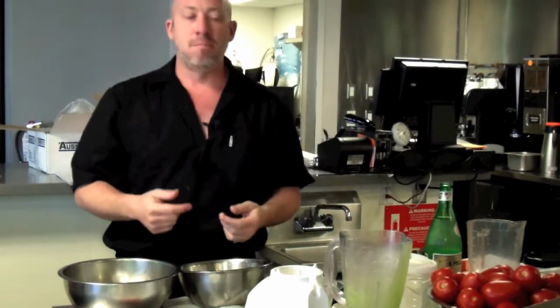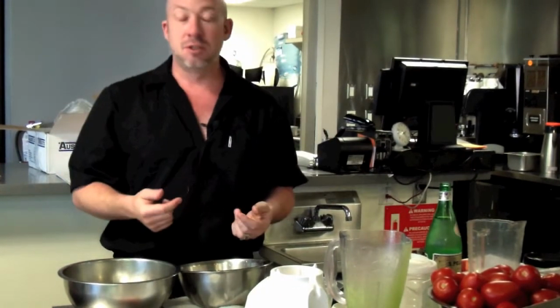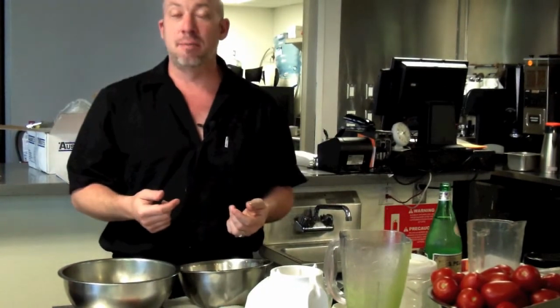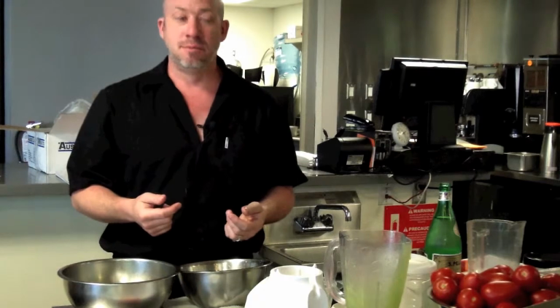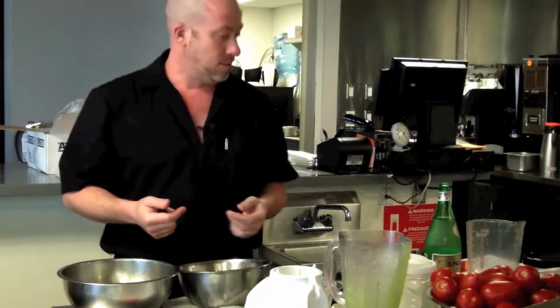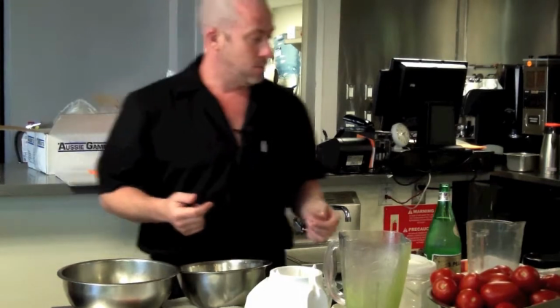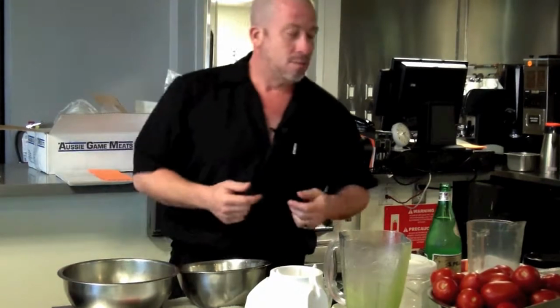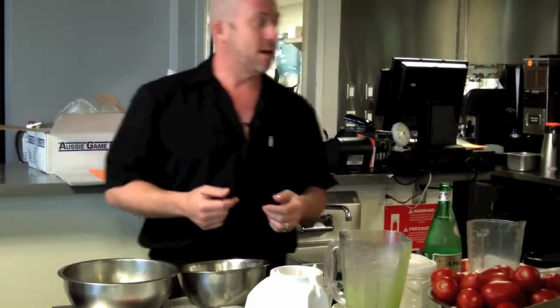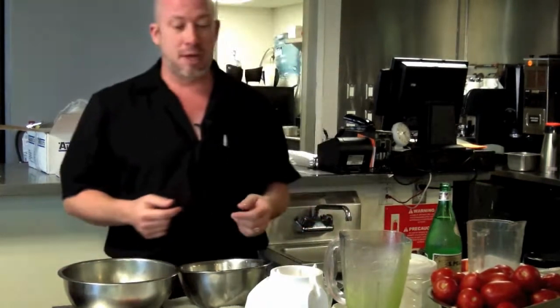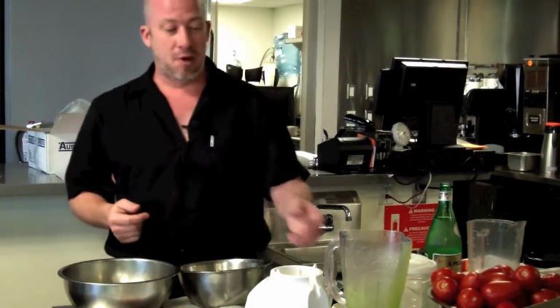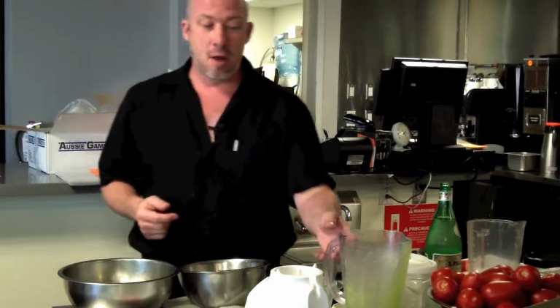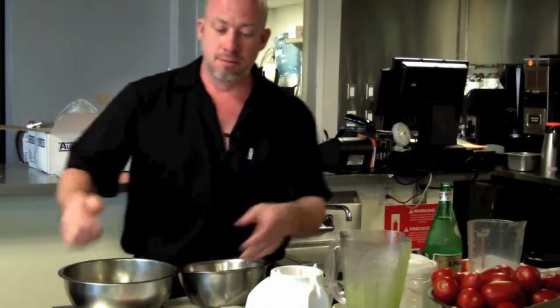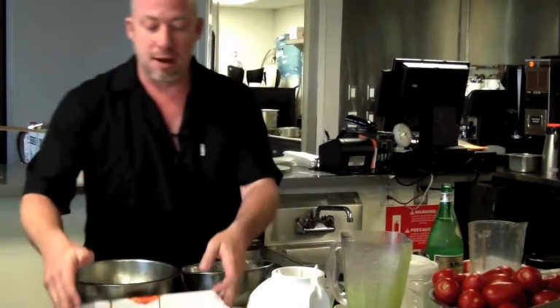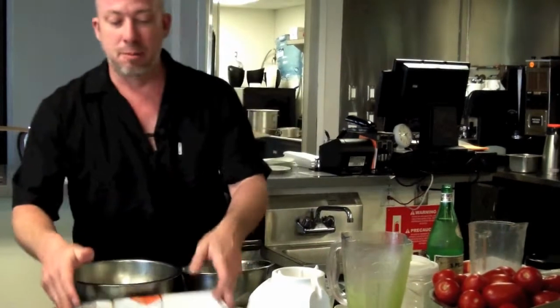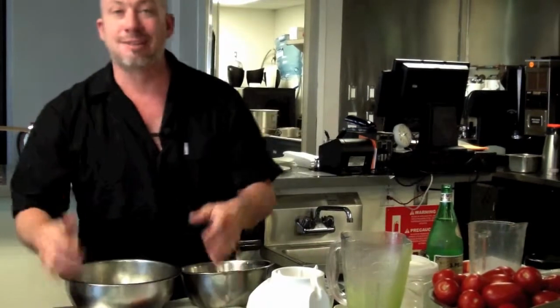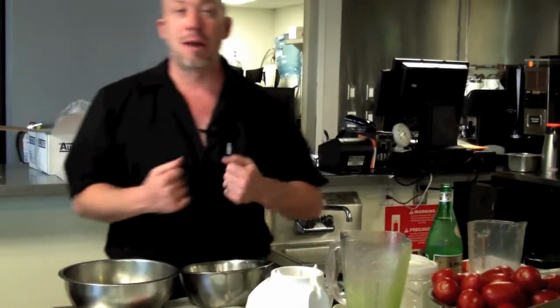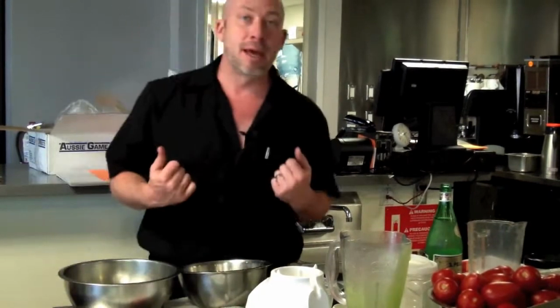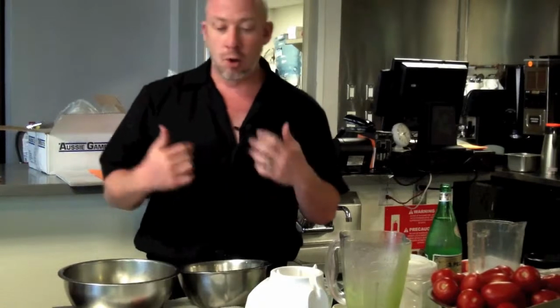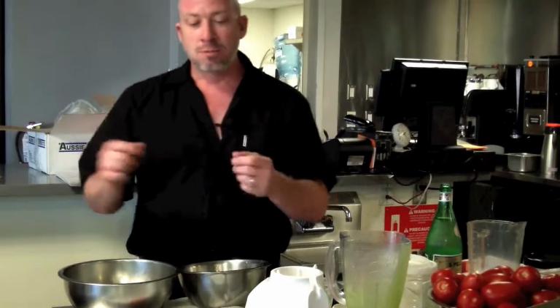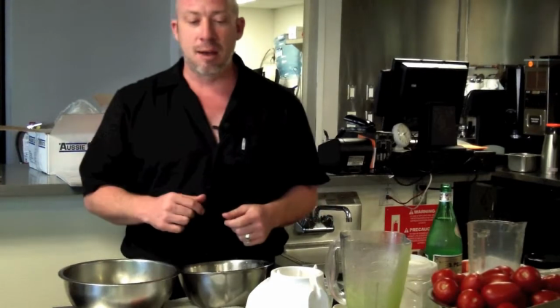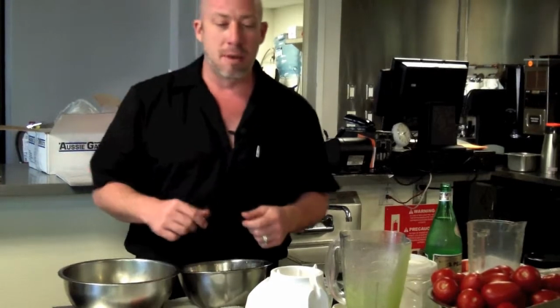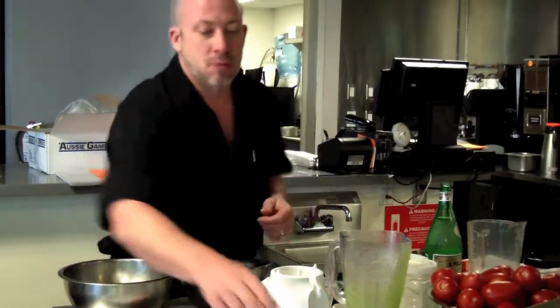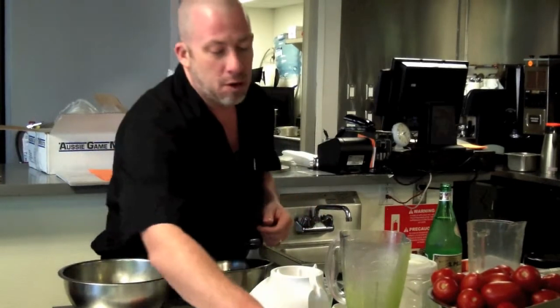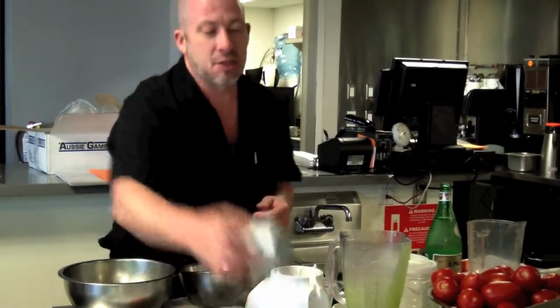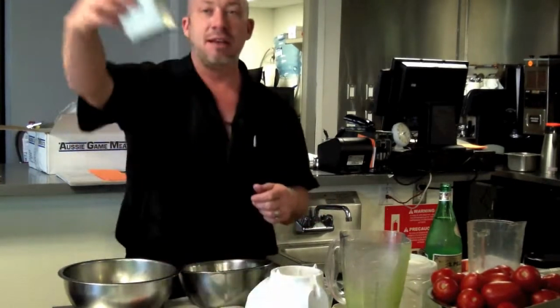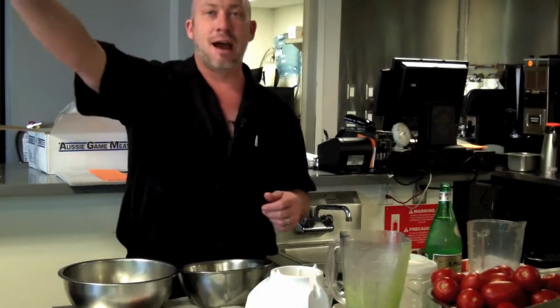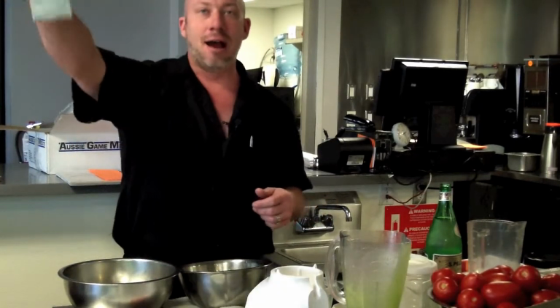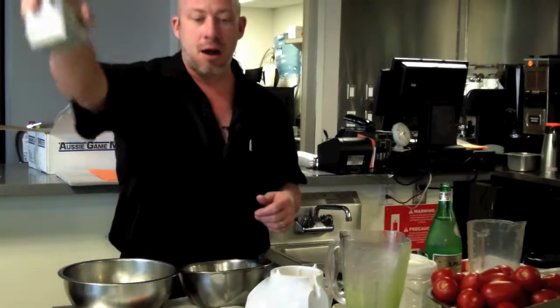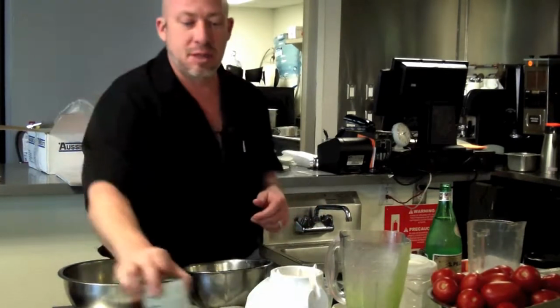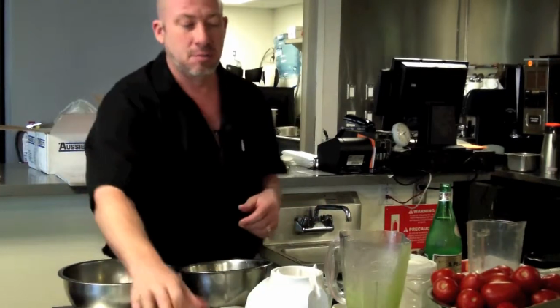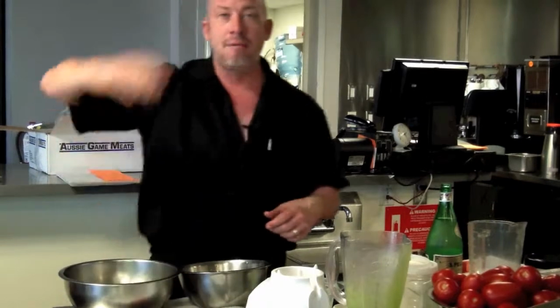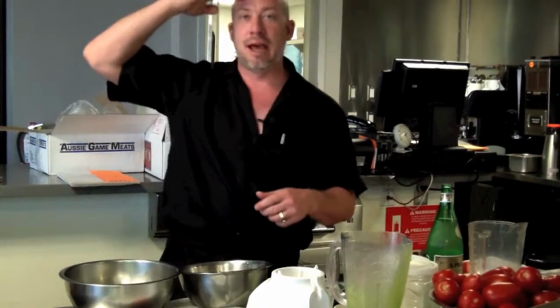That concludes casual Friday day one of How to Use Your Molecular Gastronomy Home Kit. Next time we'll come in and learn how to solidify things with agar agar, another seaweed salt. Have a great day.